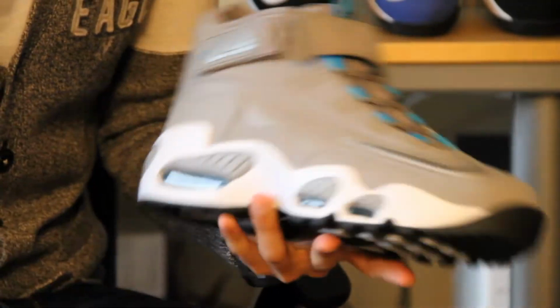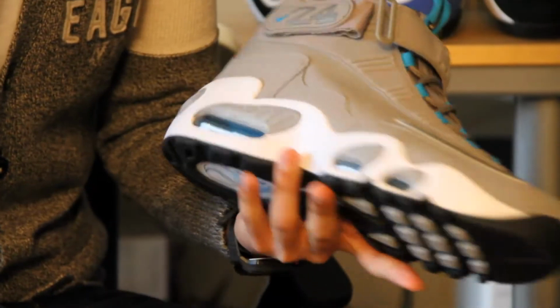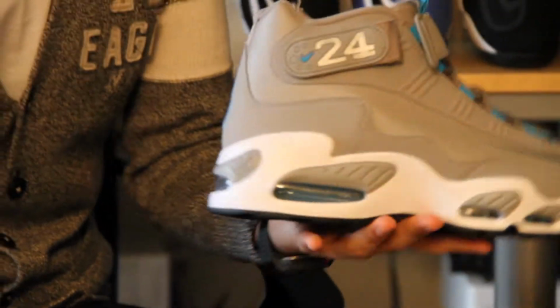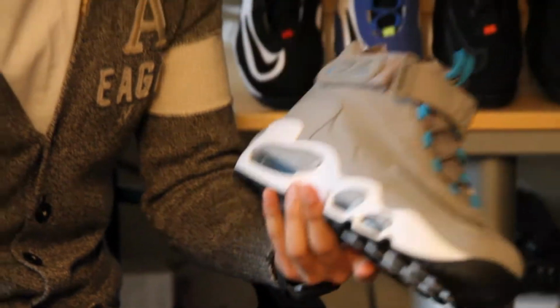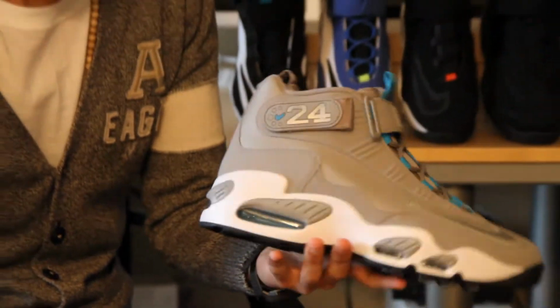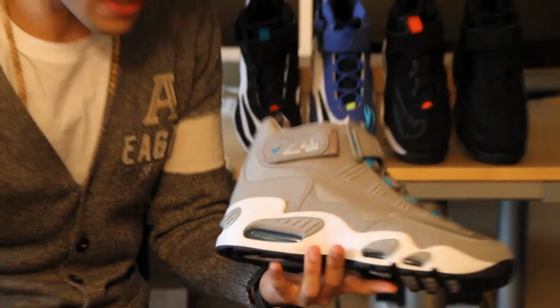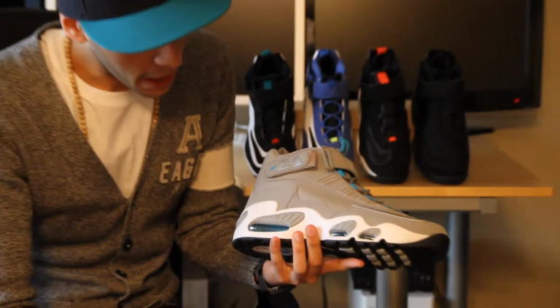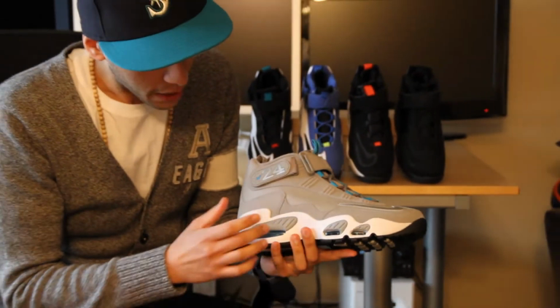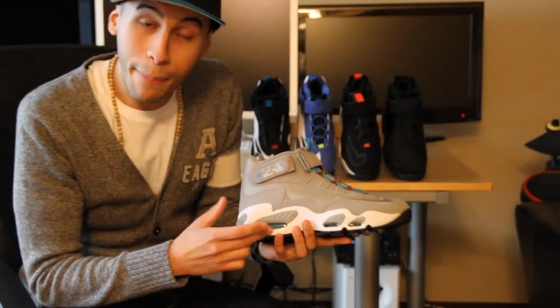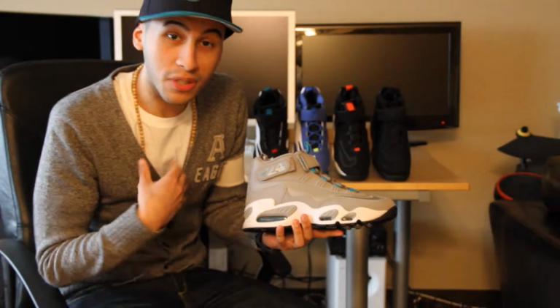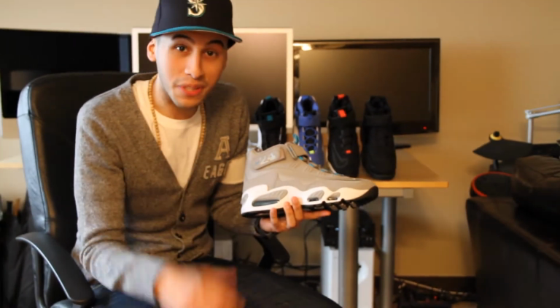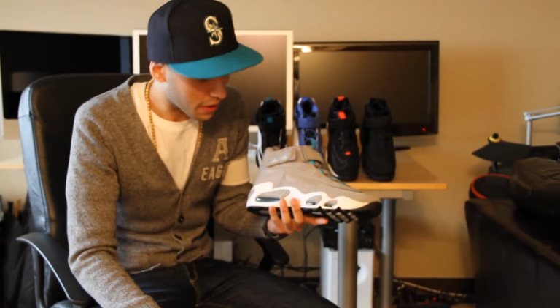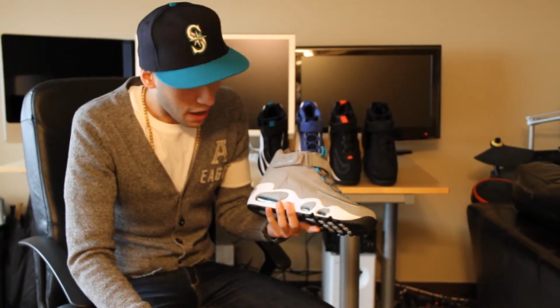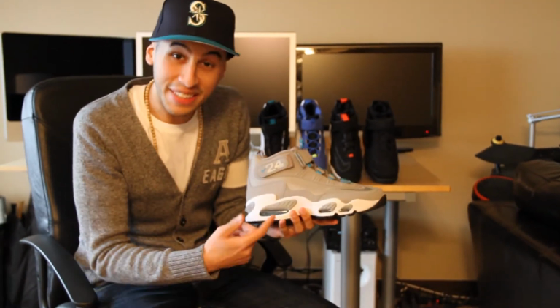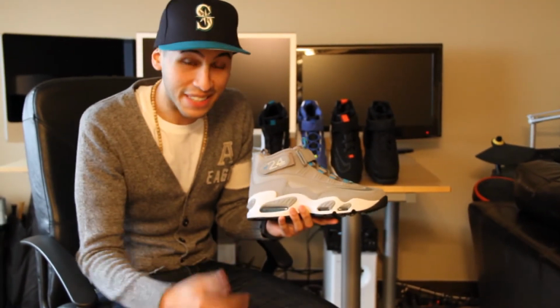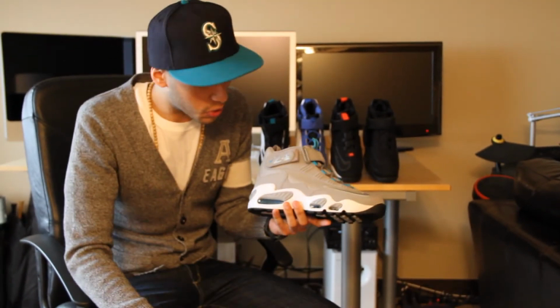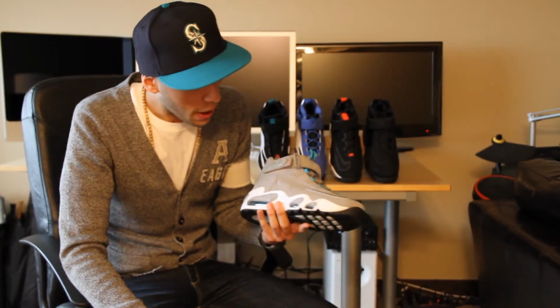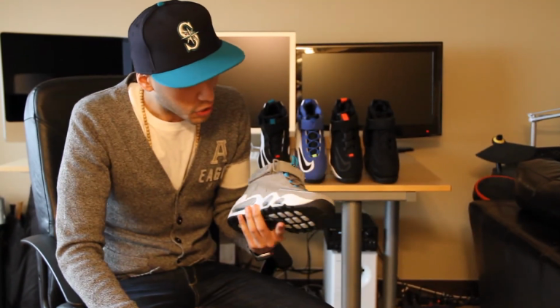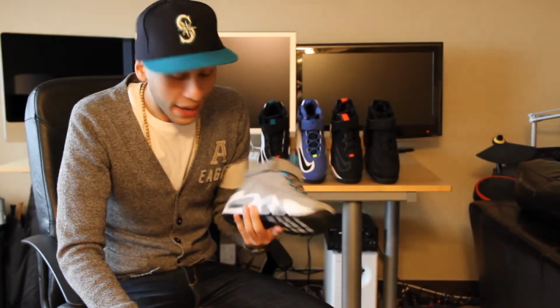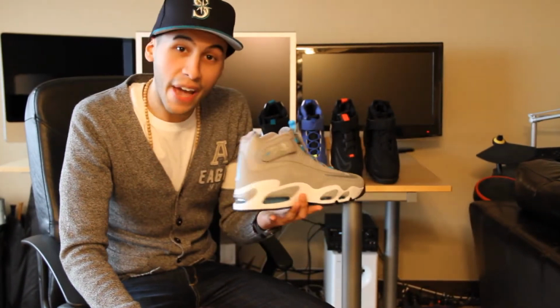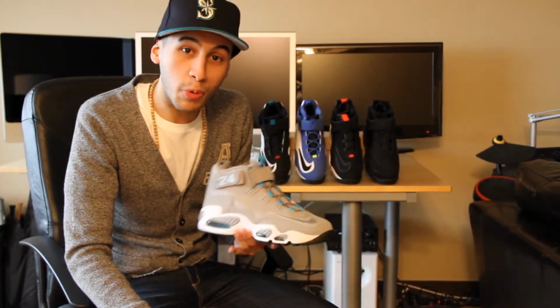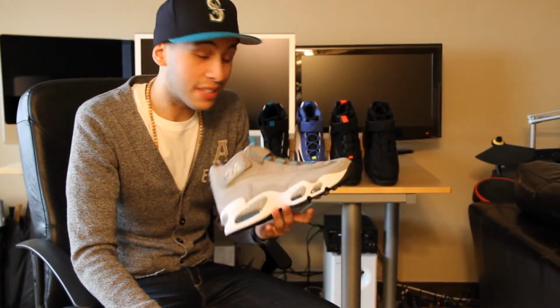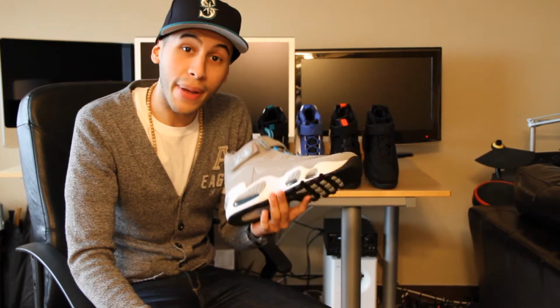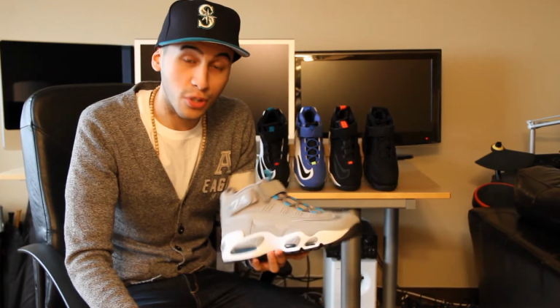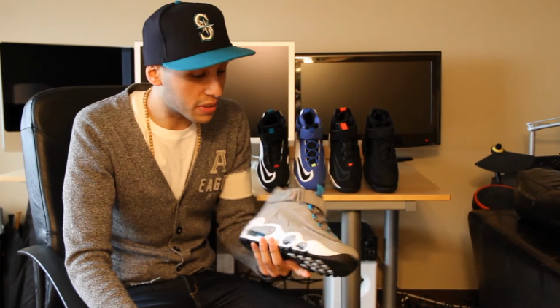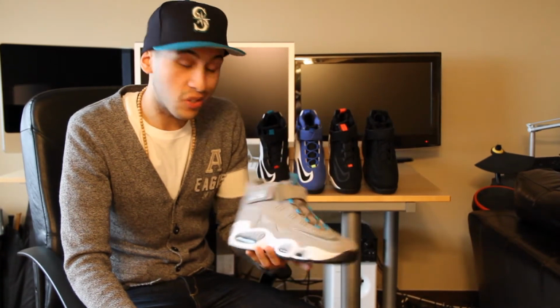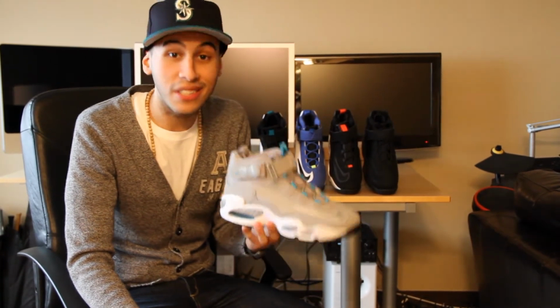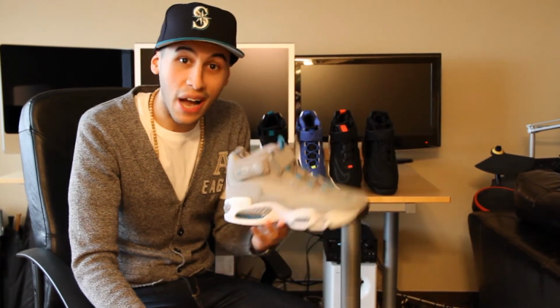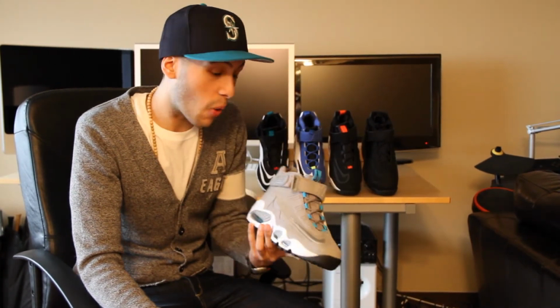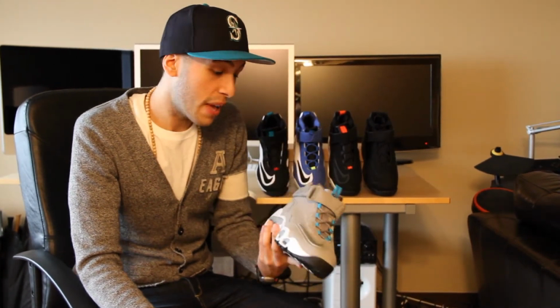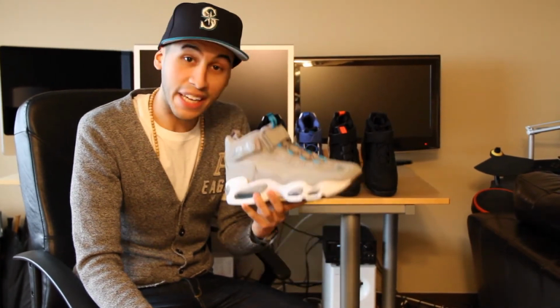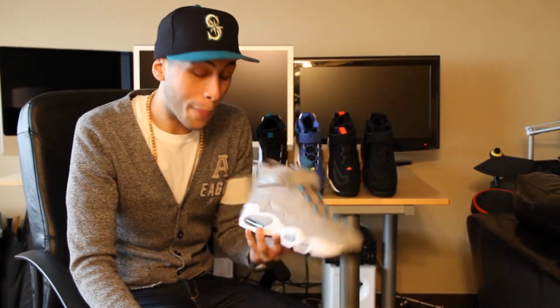So overall, it's a dope sneaker. The air bubble is the dopest to me, and the inside is teal too. So you can't go wrong with these. These are a hot pickup for 2010, and I suggest you guys go out and get your own pair.